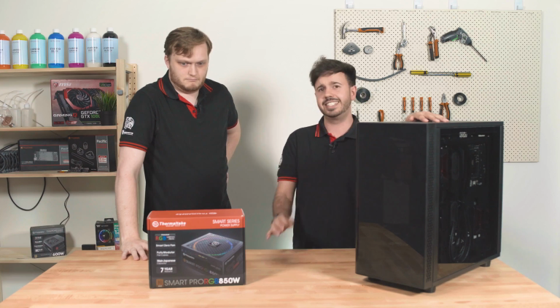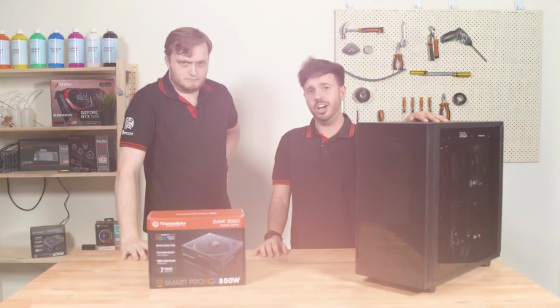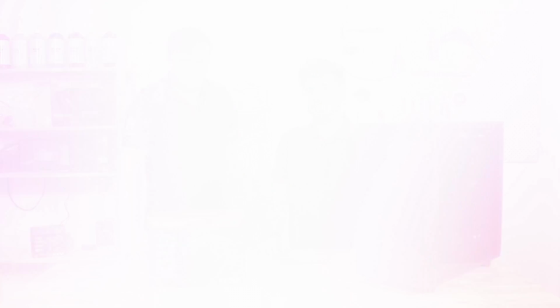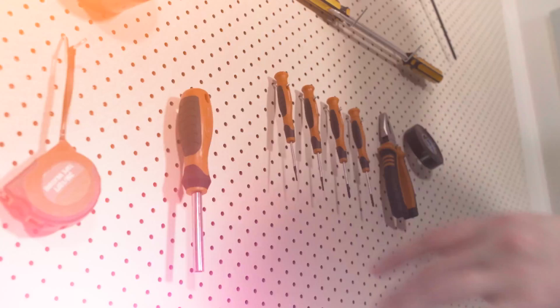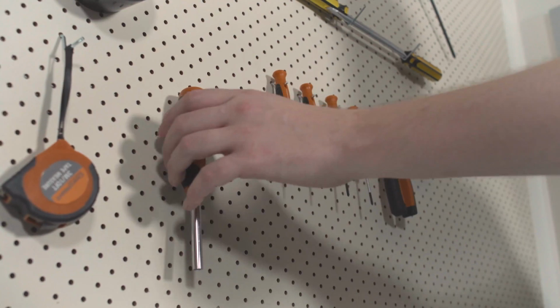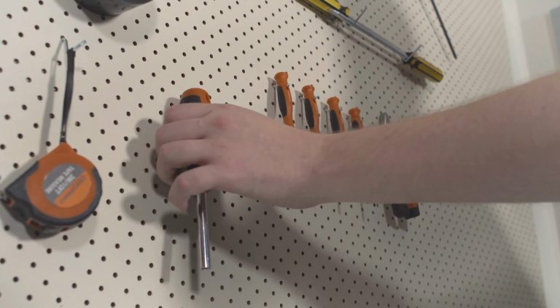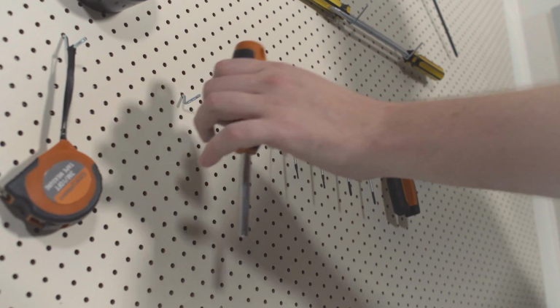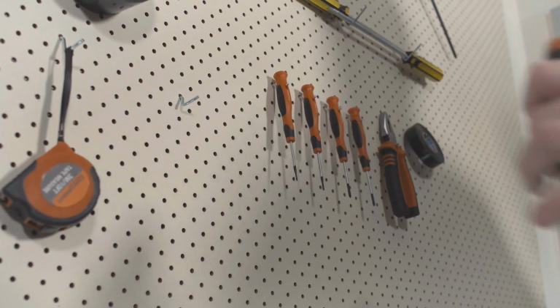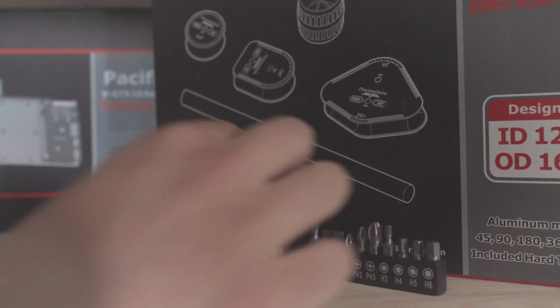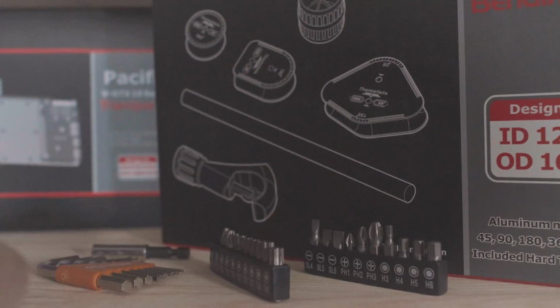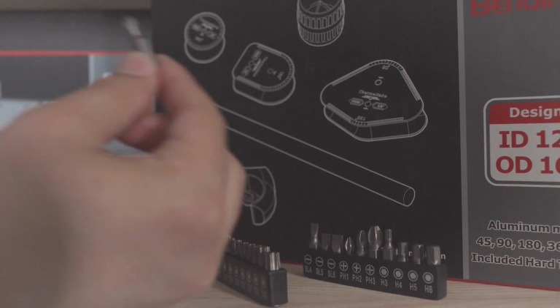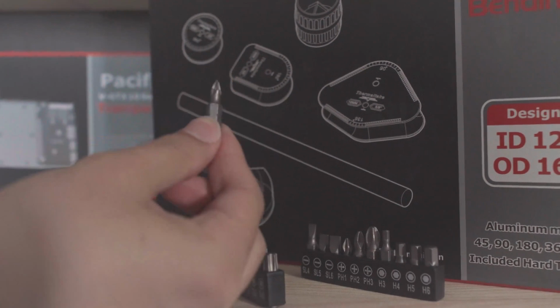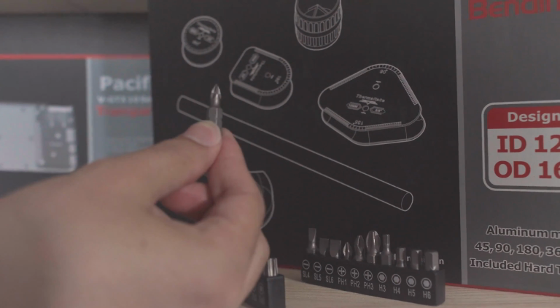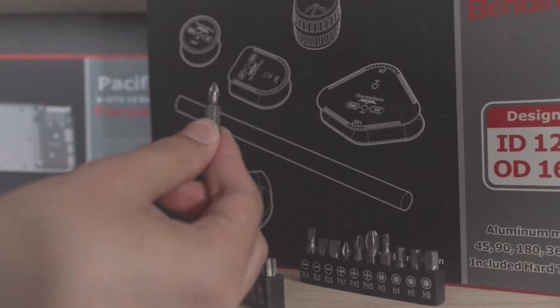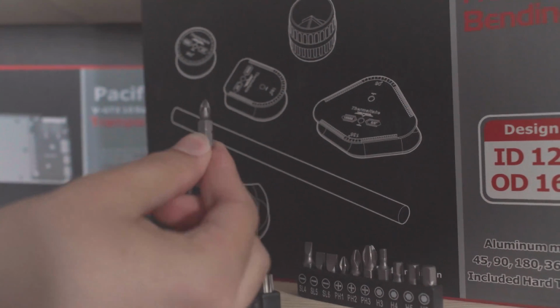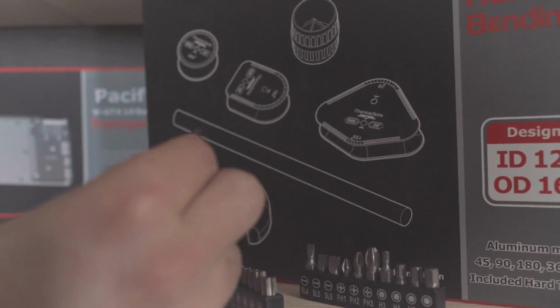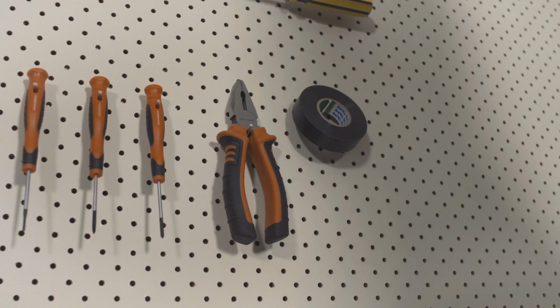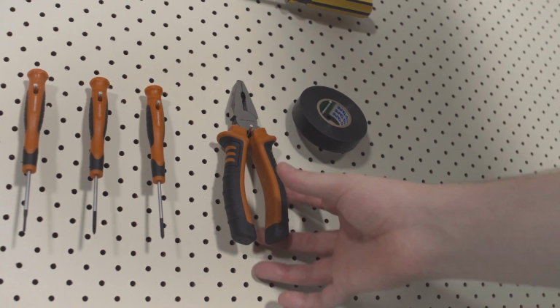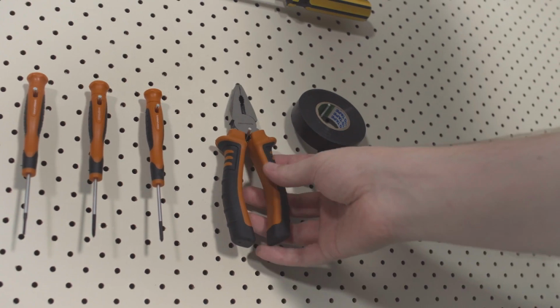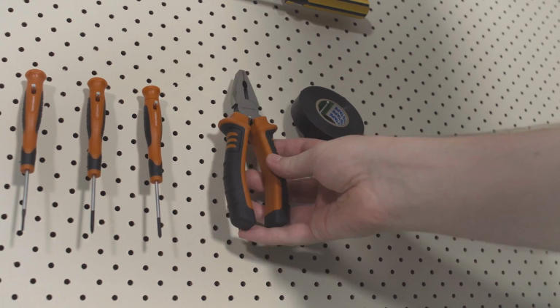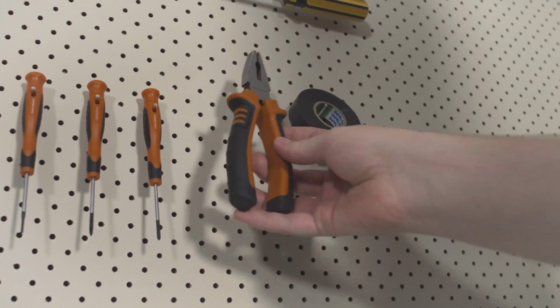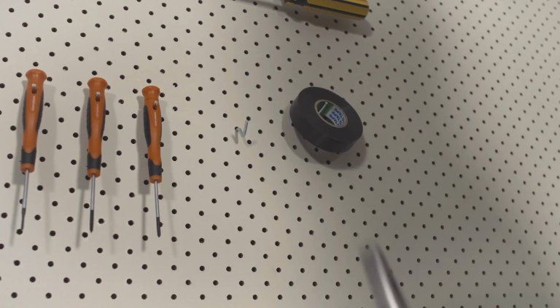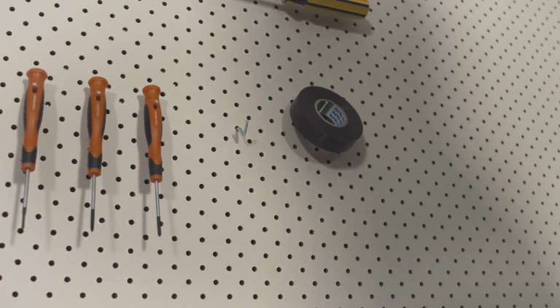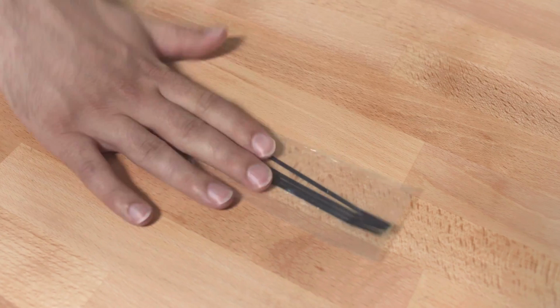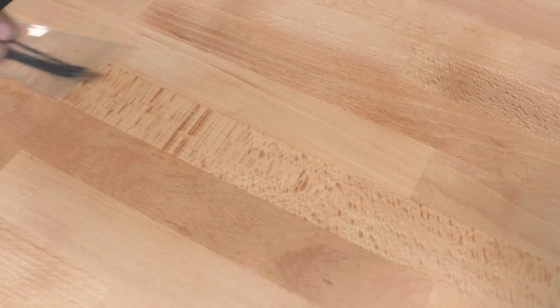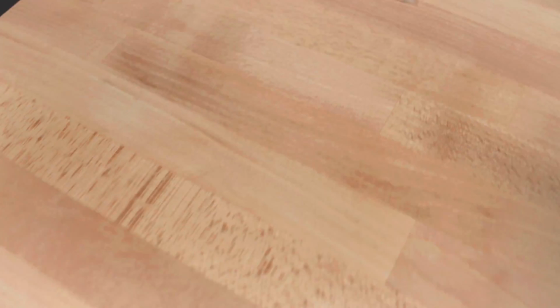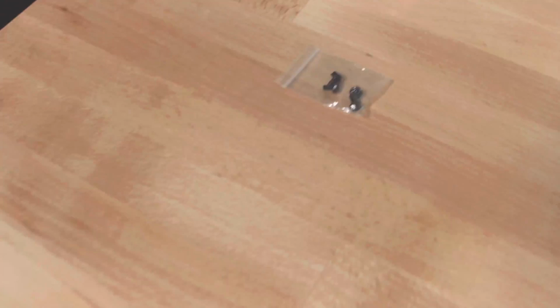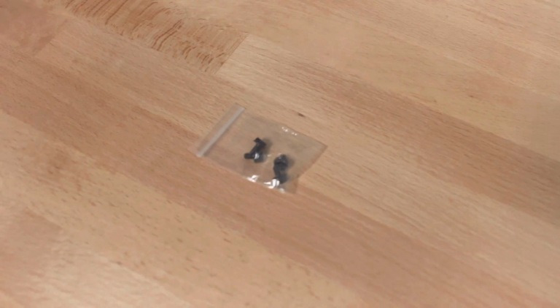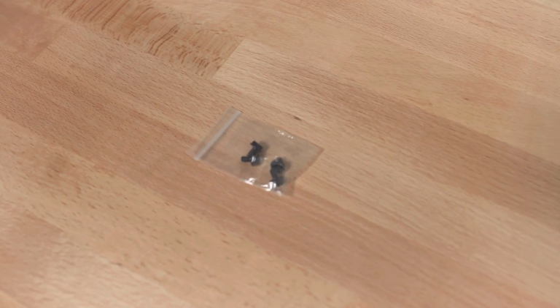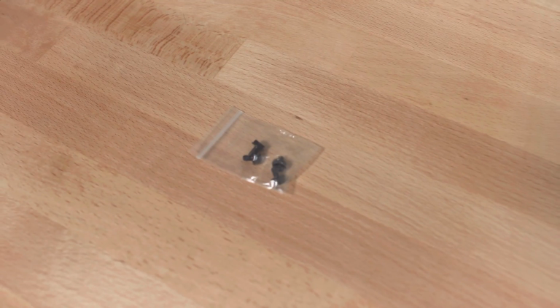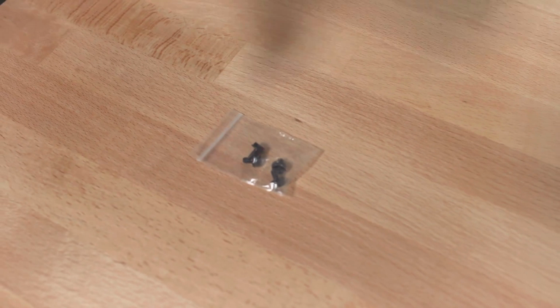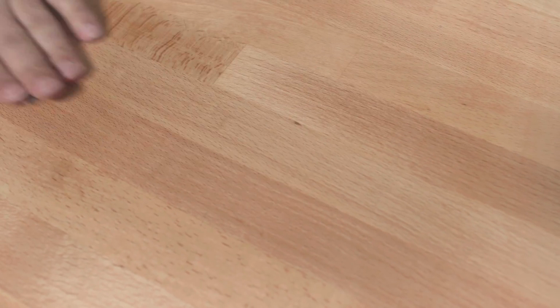For this tutorial, you're going to need a Phillips head screwdriver. You'll also need a pair of pliers, cable ties, and screws for your power supply.